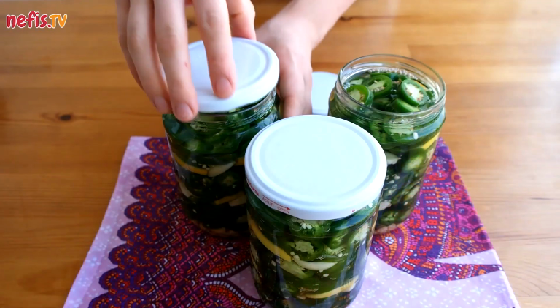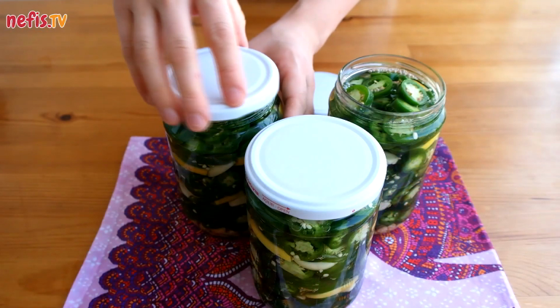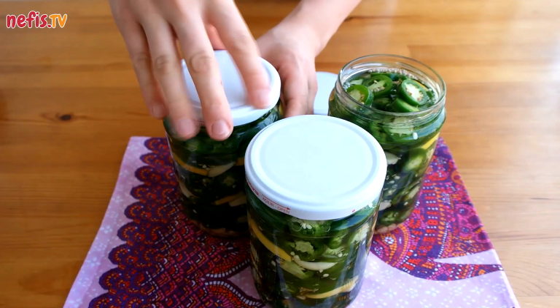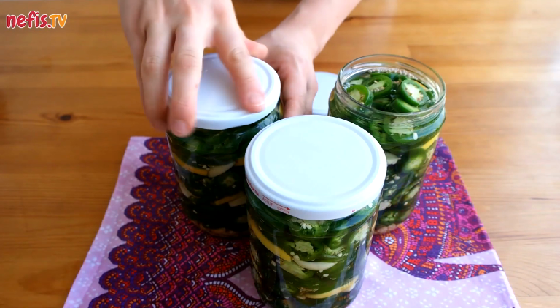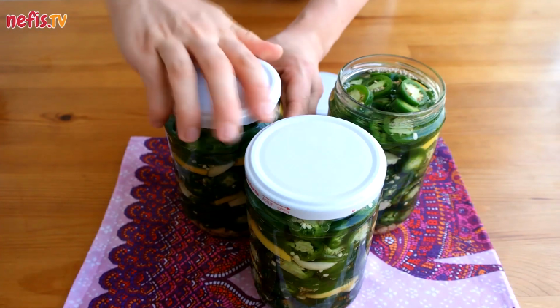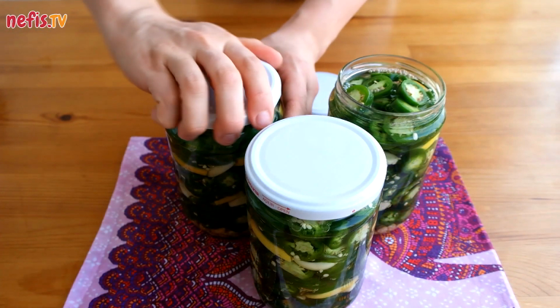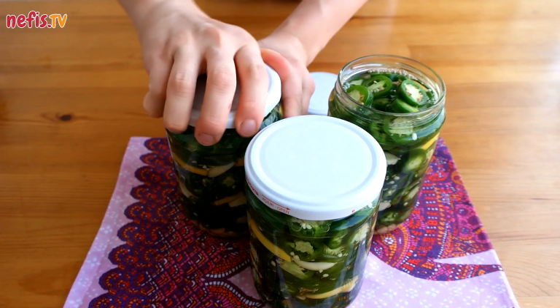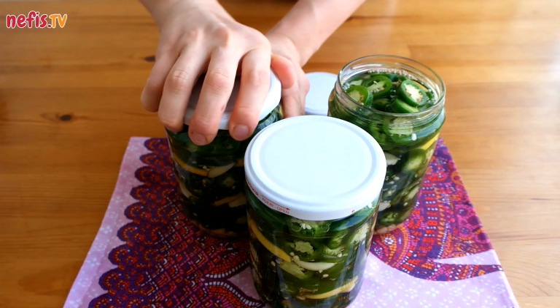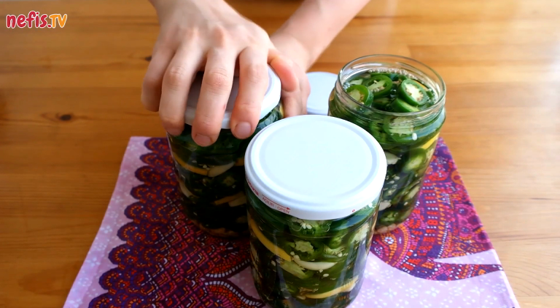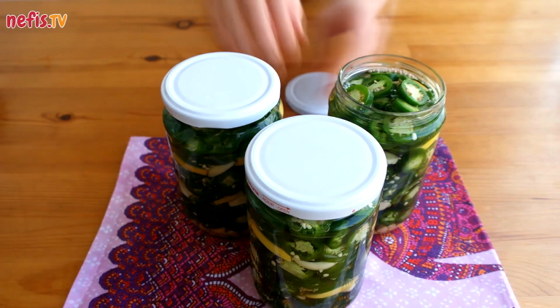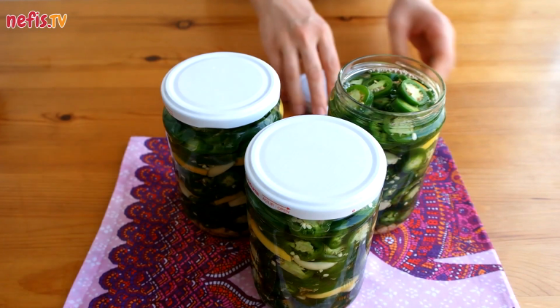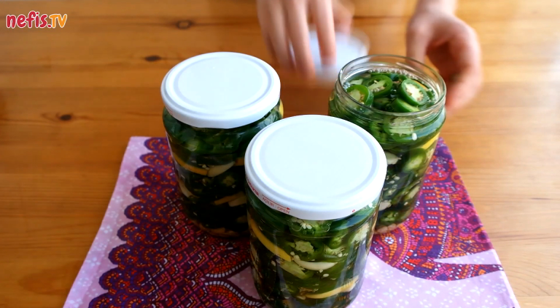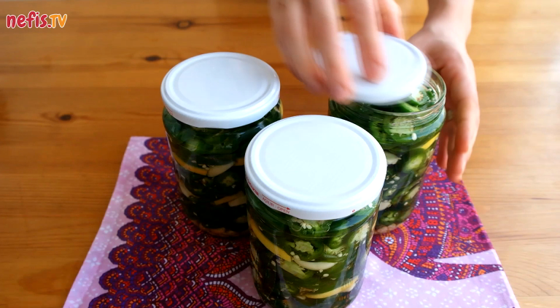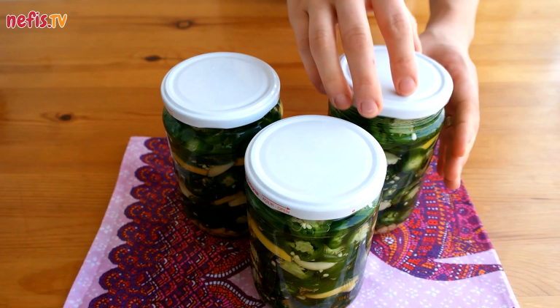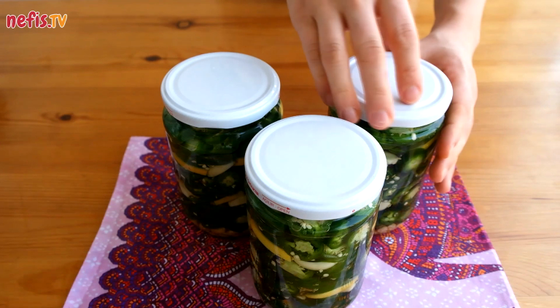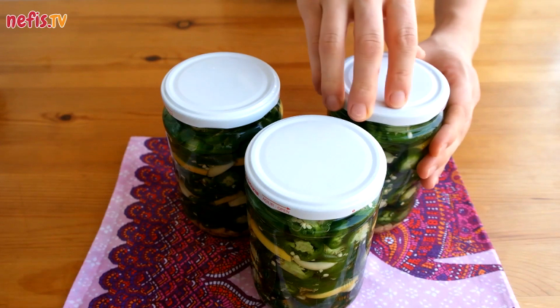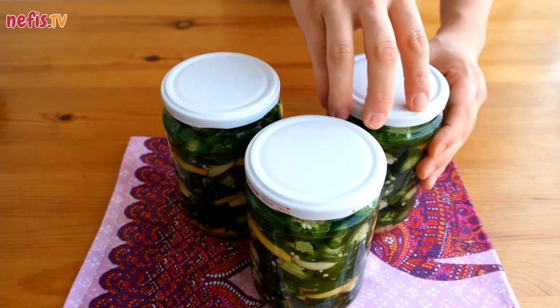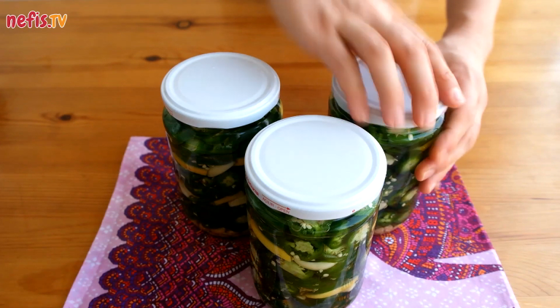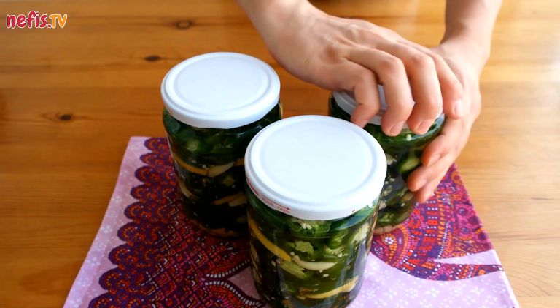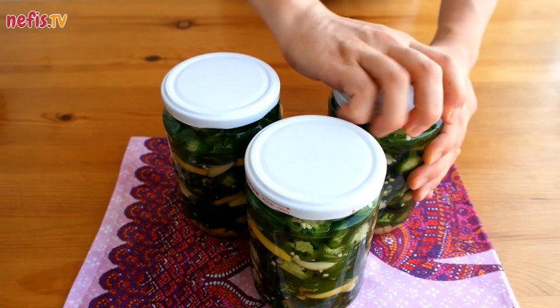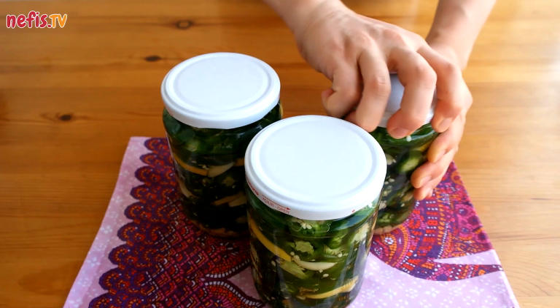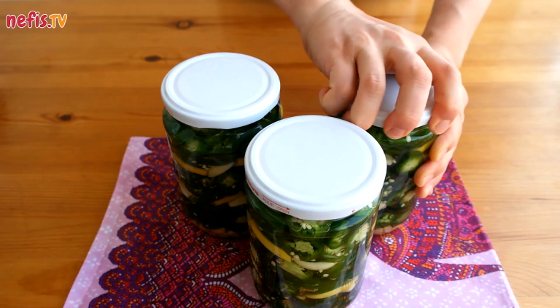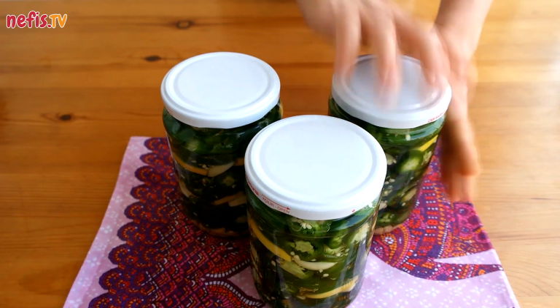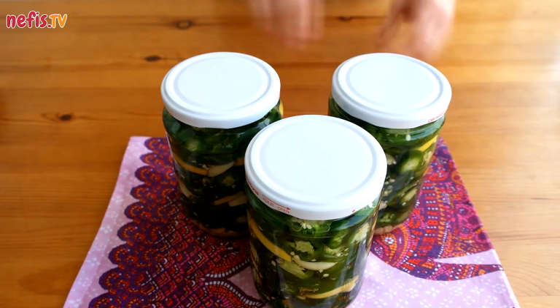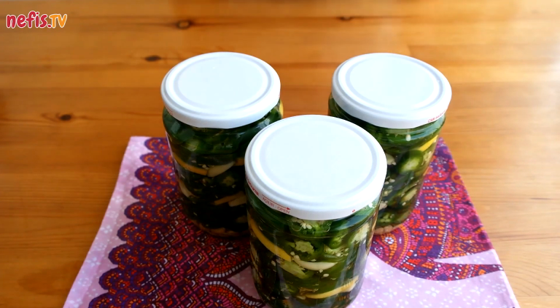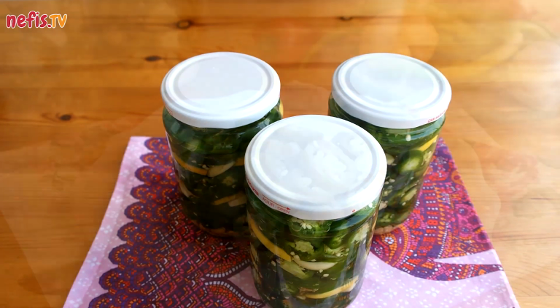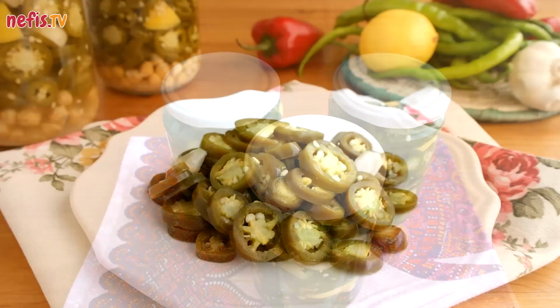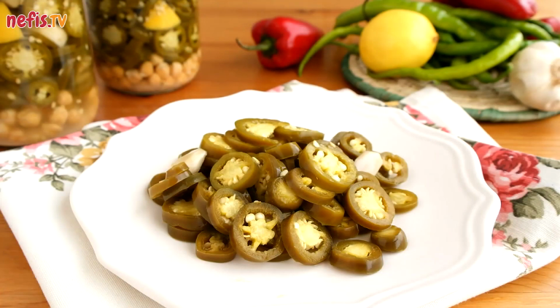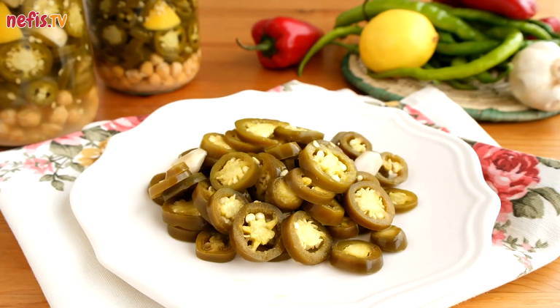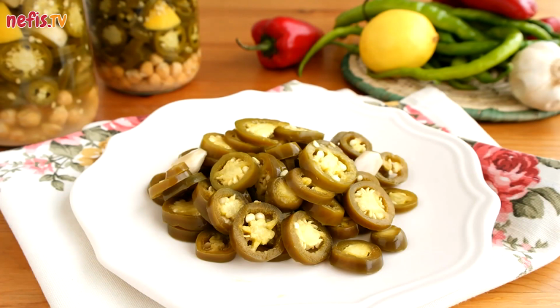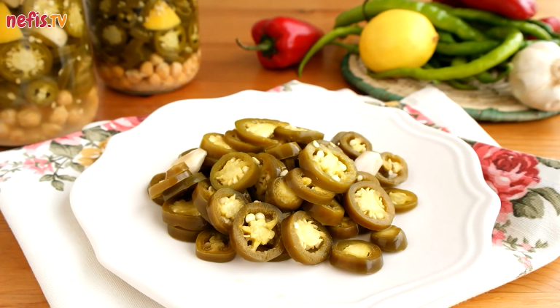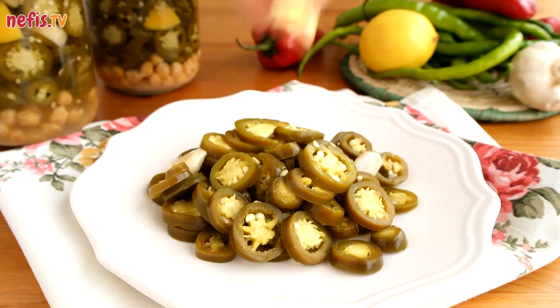After being cooled, store in a dark cool place. Pickled jalapenos will be ready to serve in two weeks.